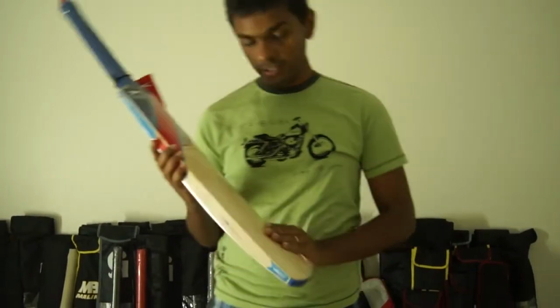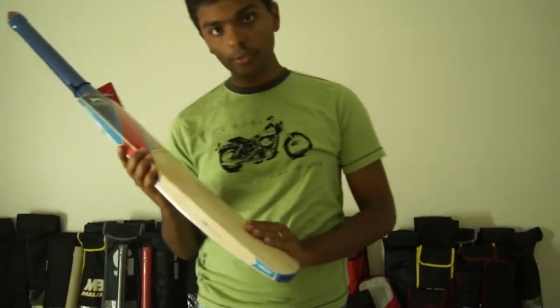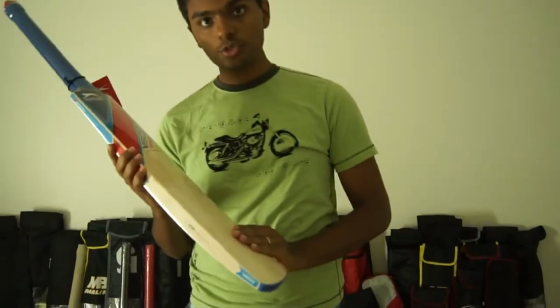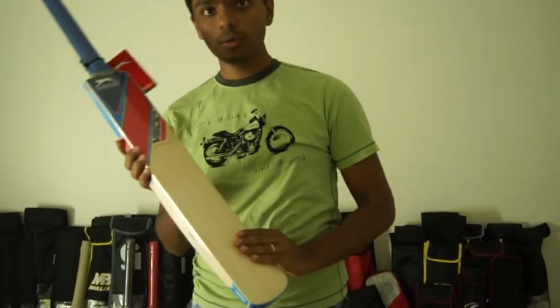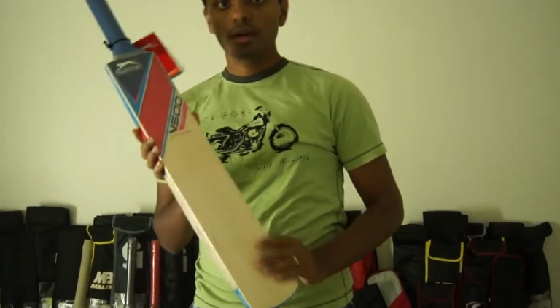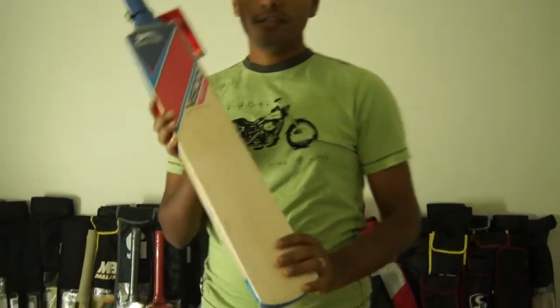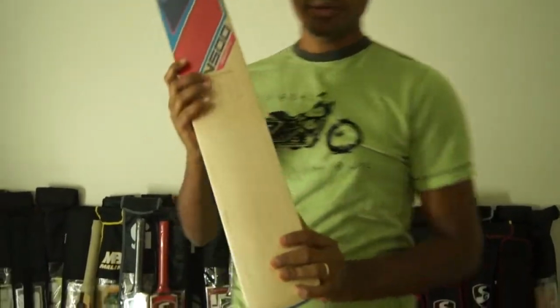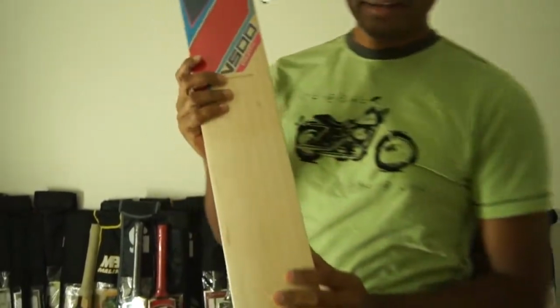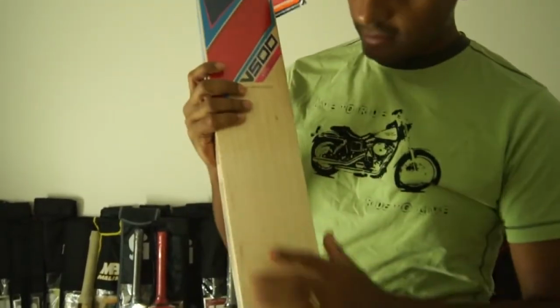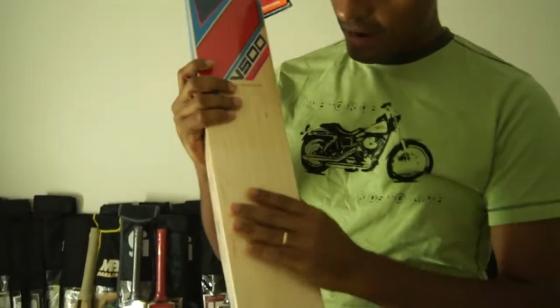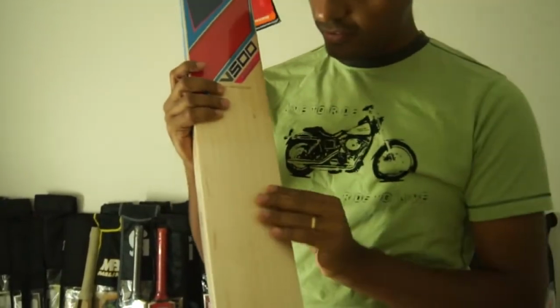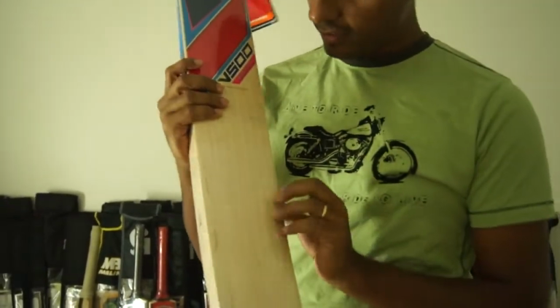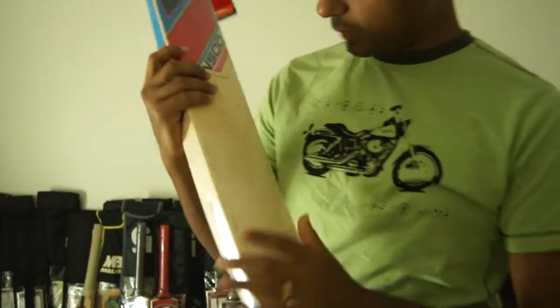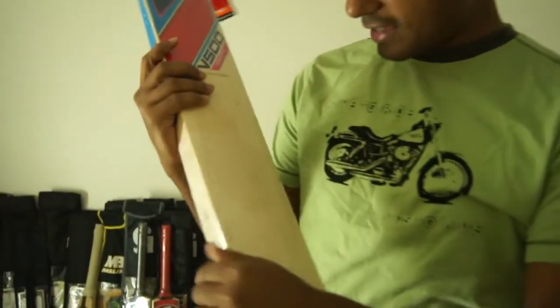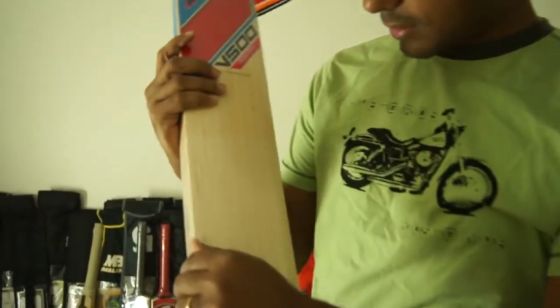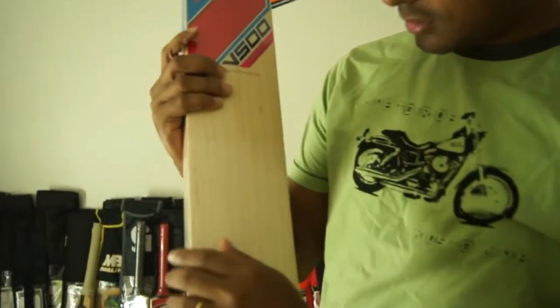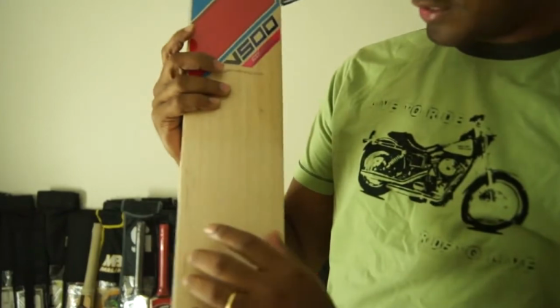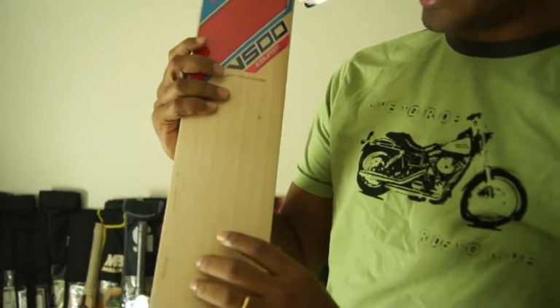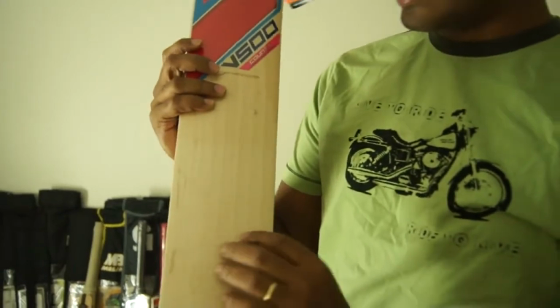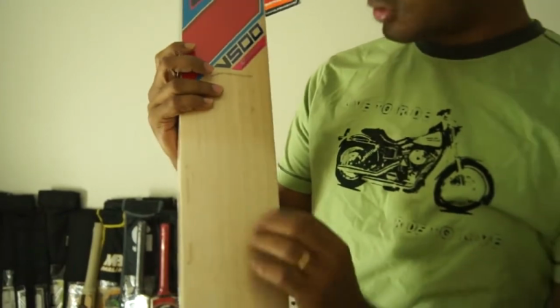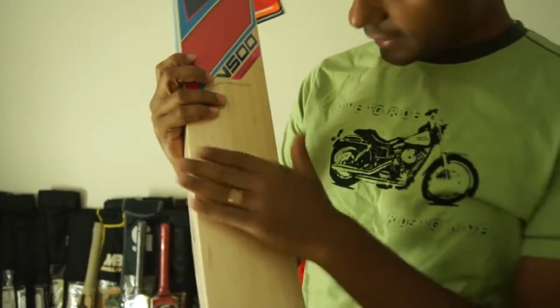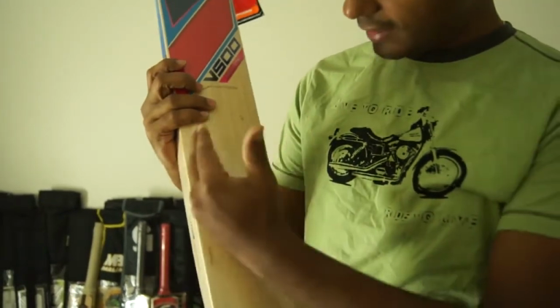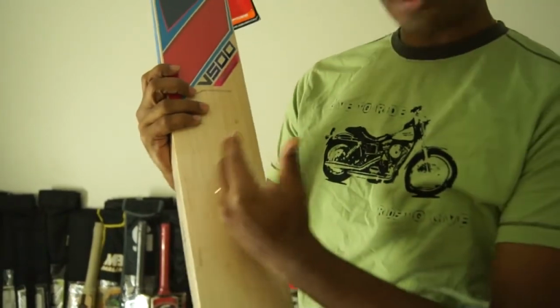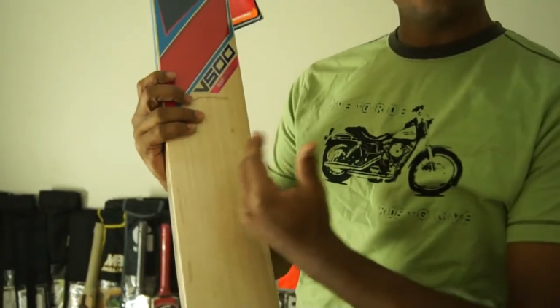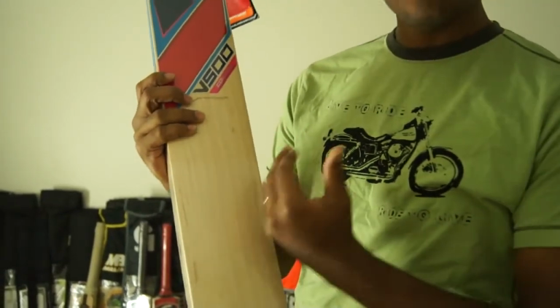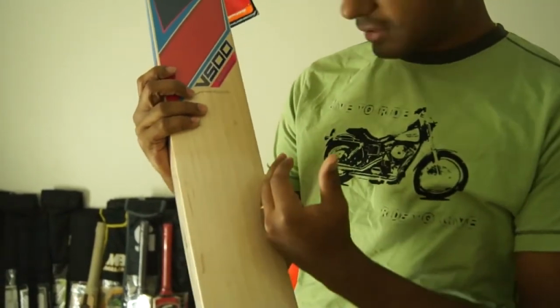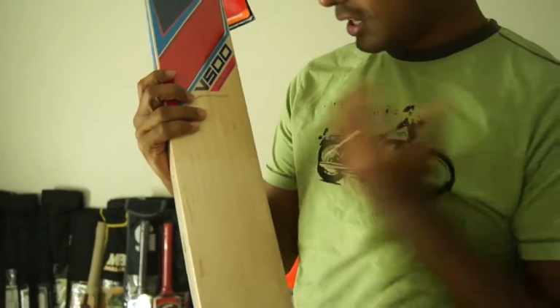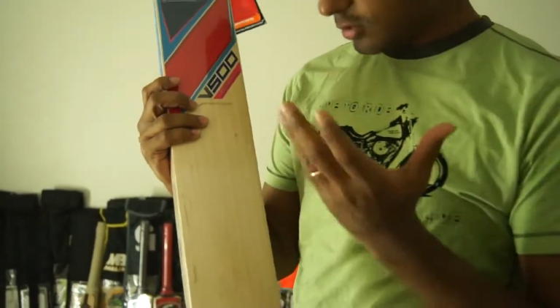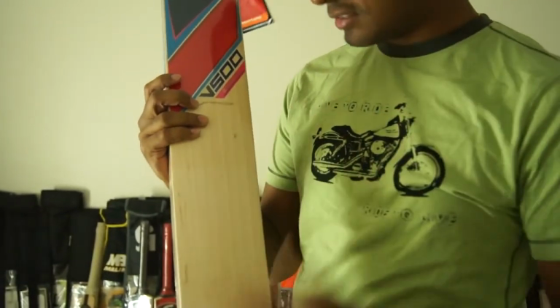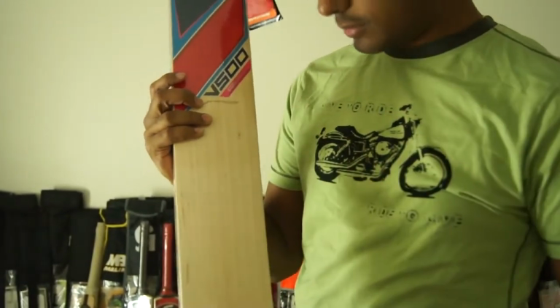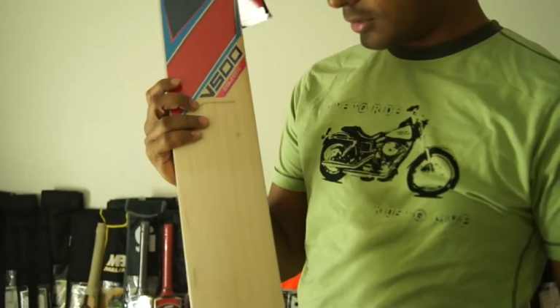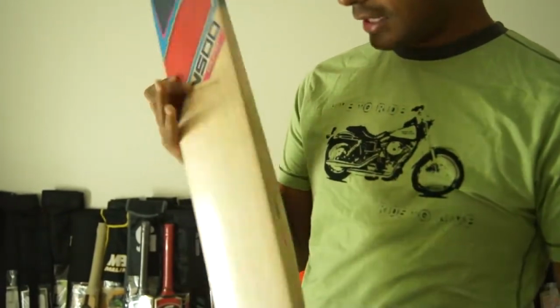Grade 2 English Willow. If you look at the bat face, this one has about 9 straight grains, evenly spaced, so that's a good sign.